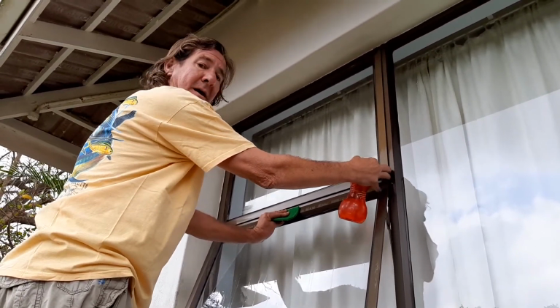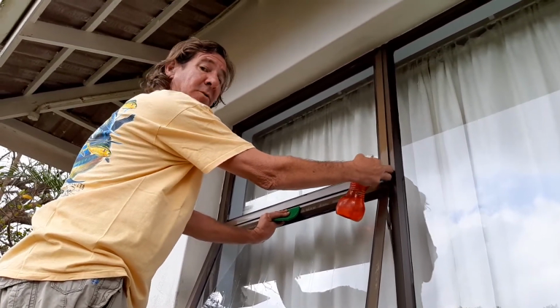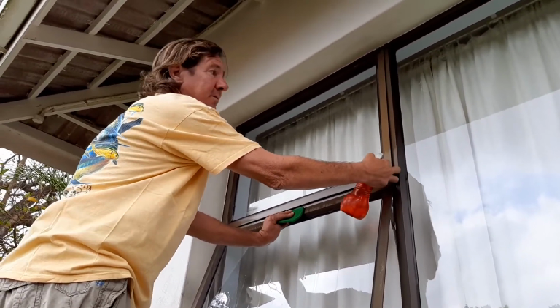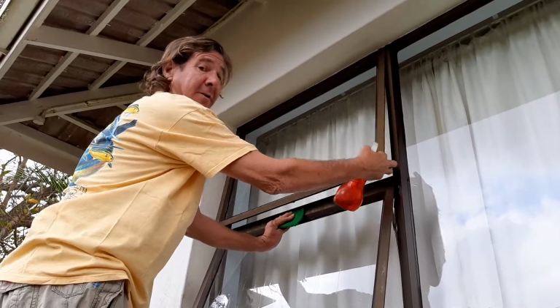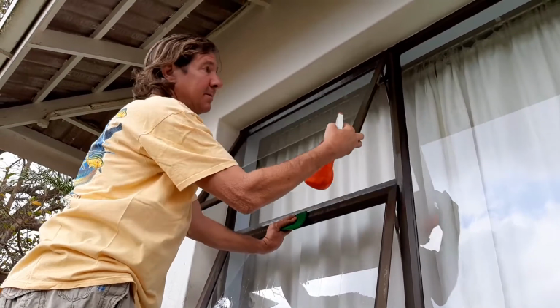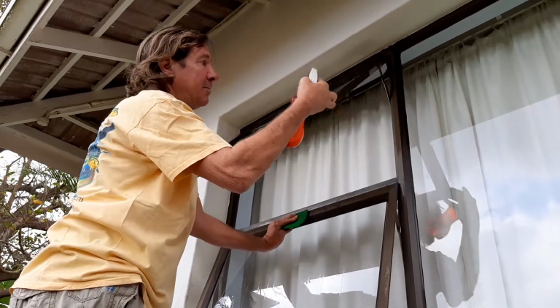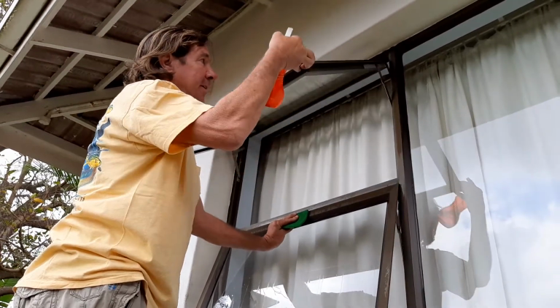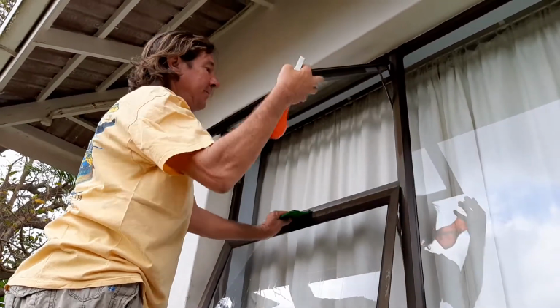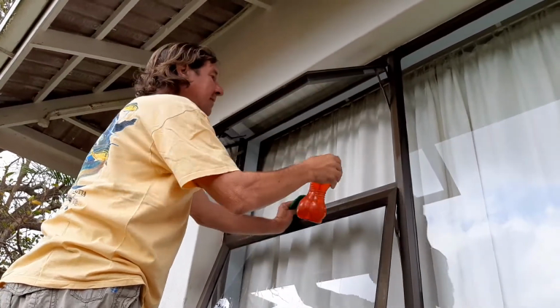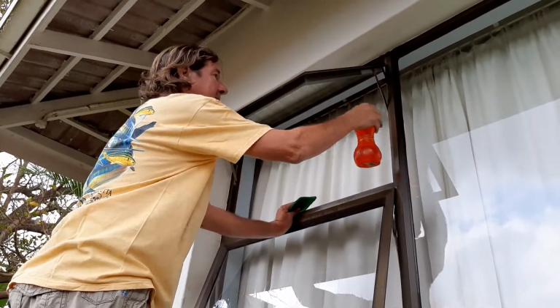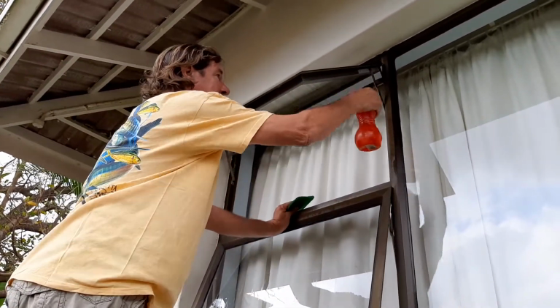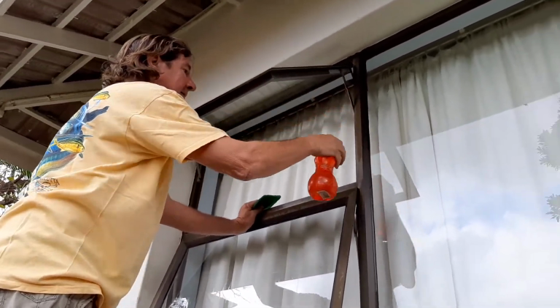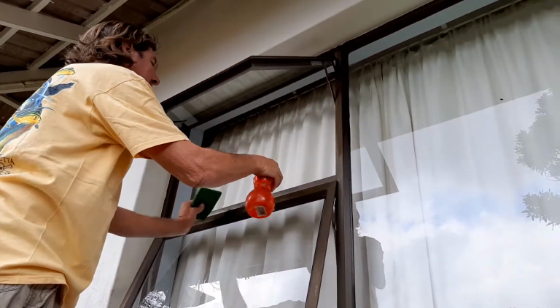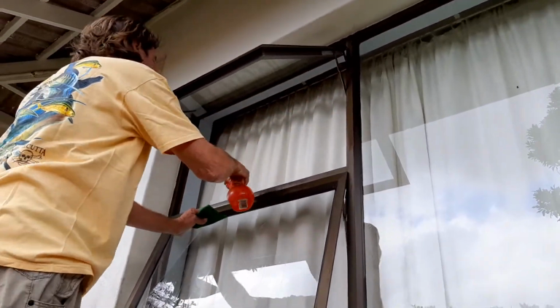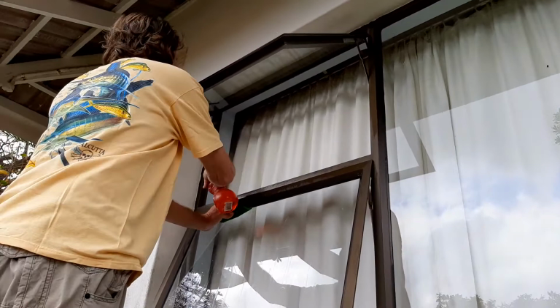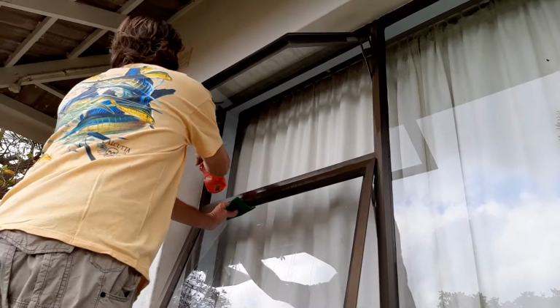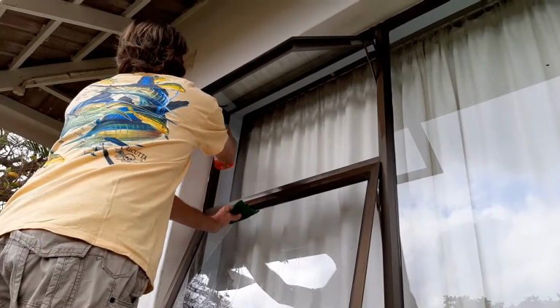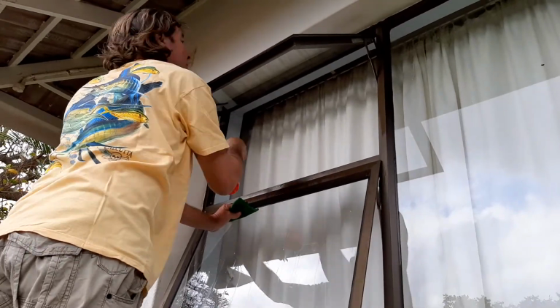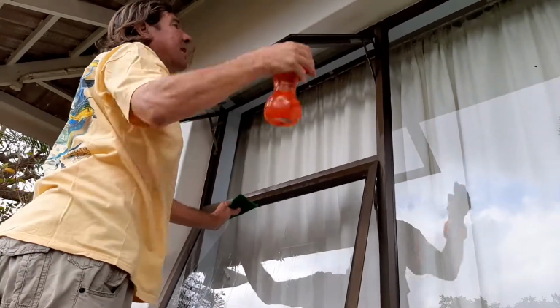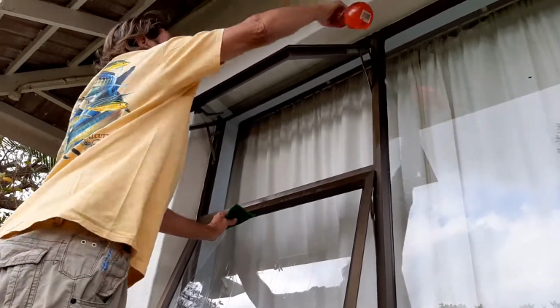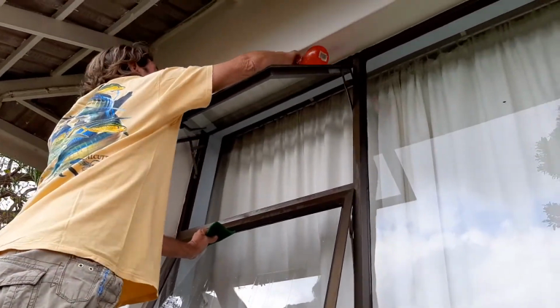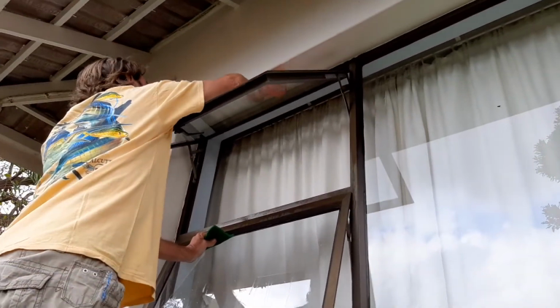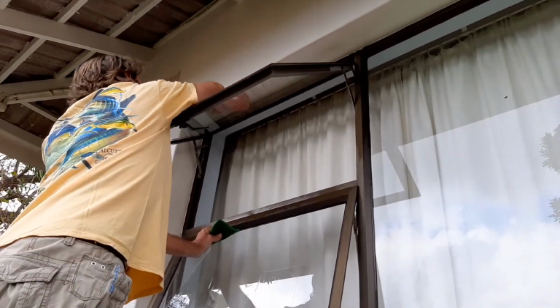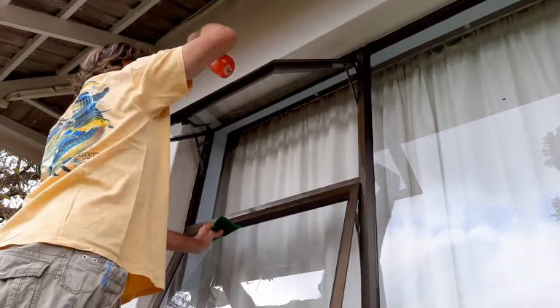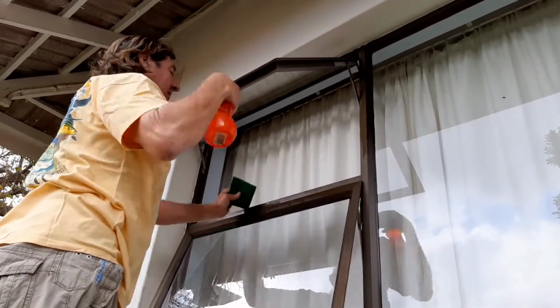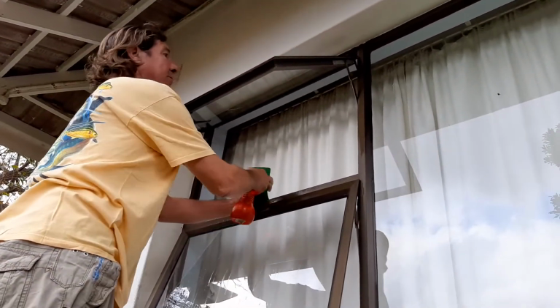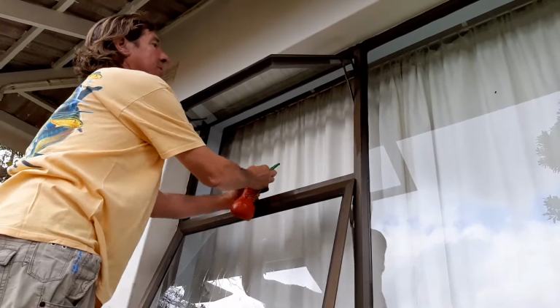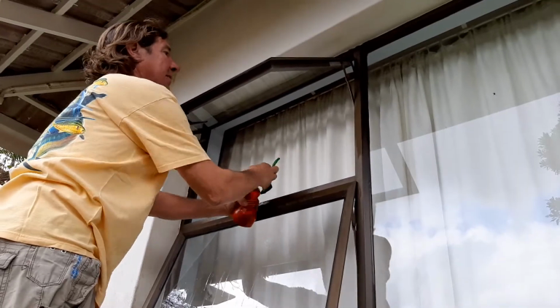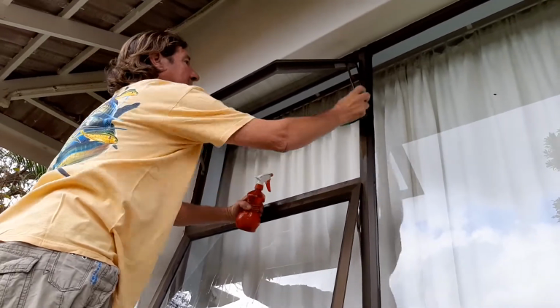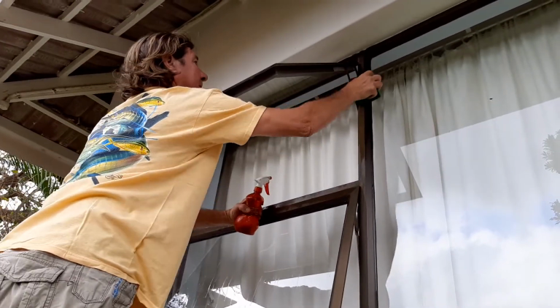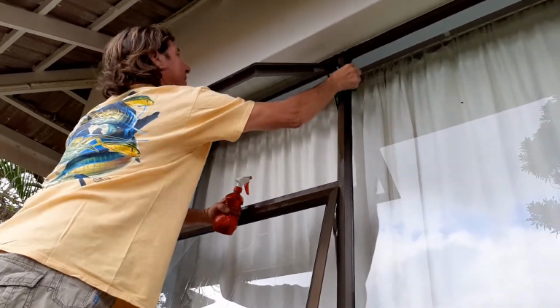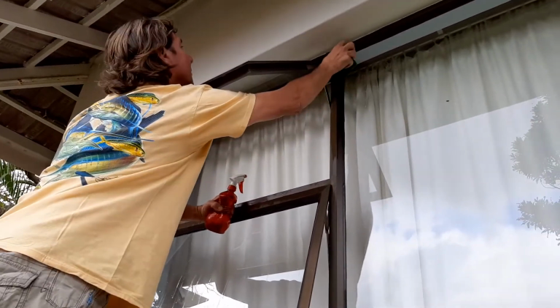Also don't forget to open the window so that you can get to the area which is covered by the edge of your folding window, so you can clean there as well.